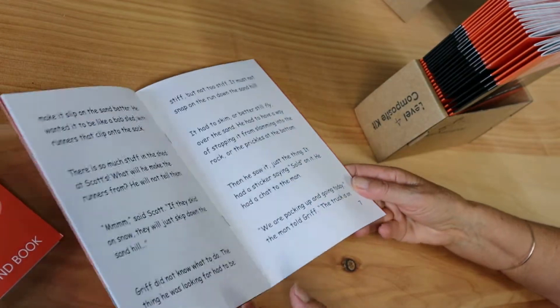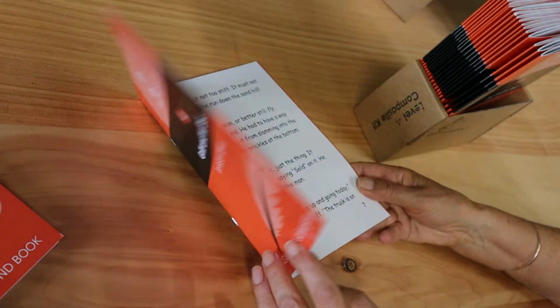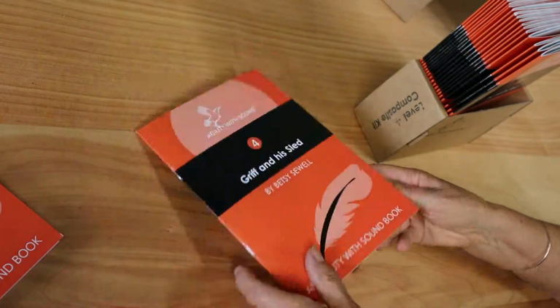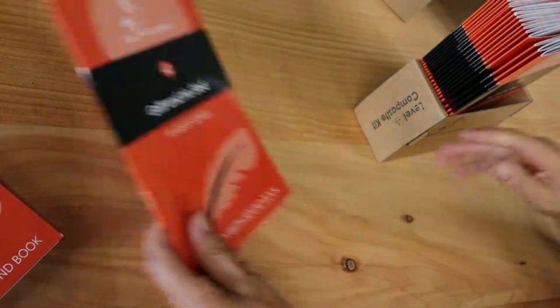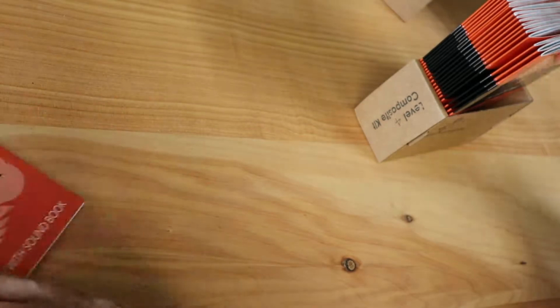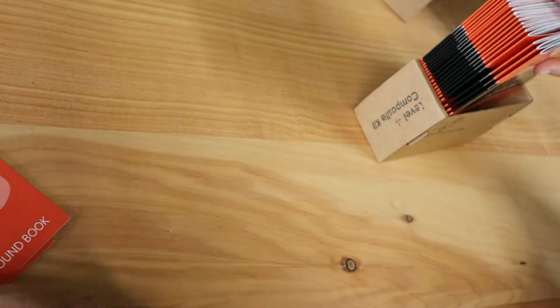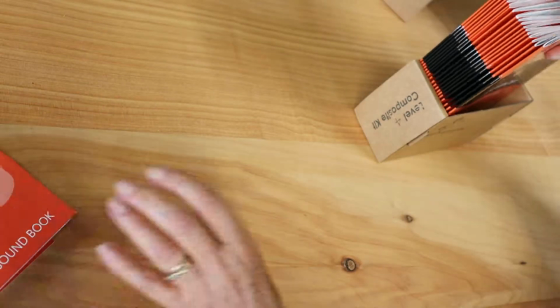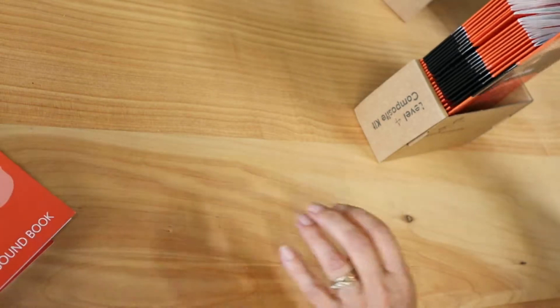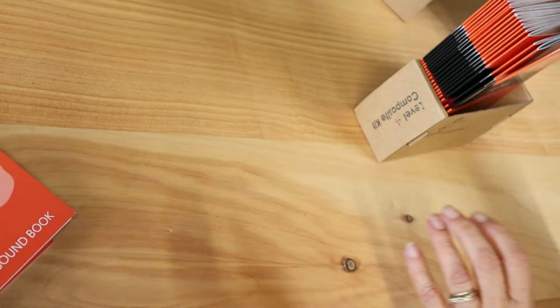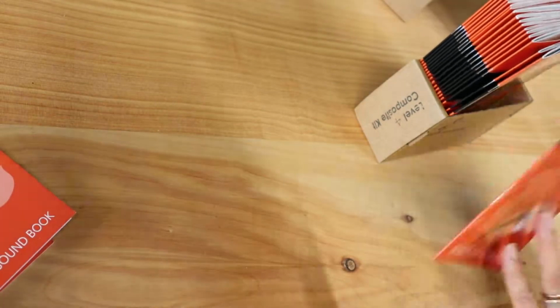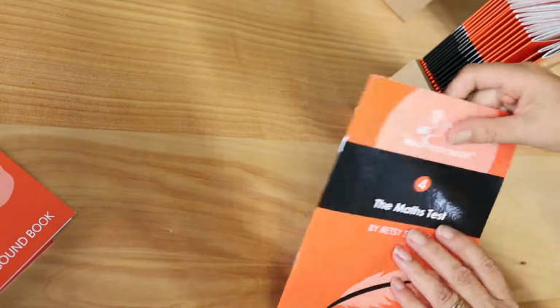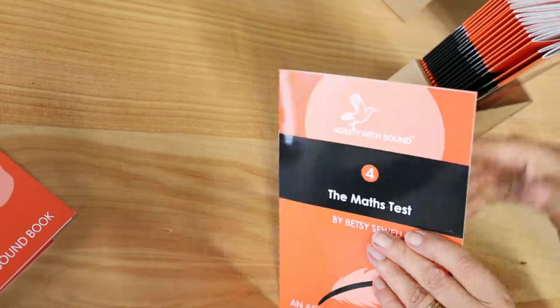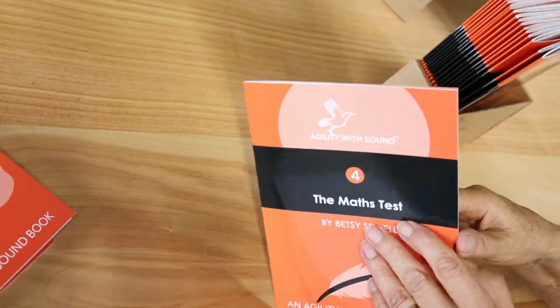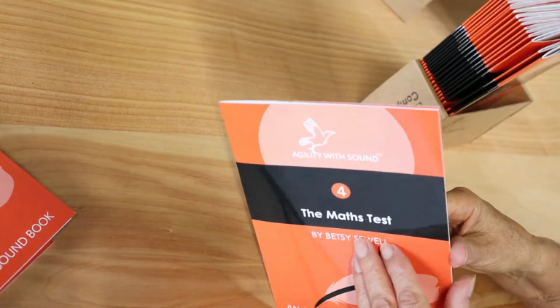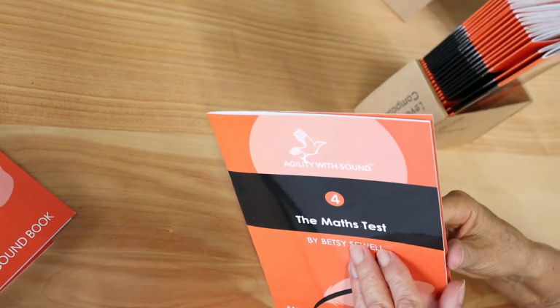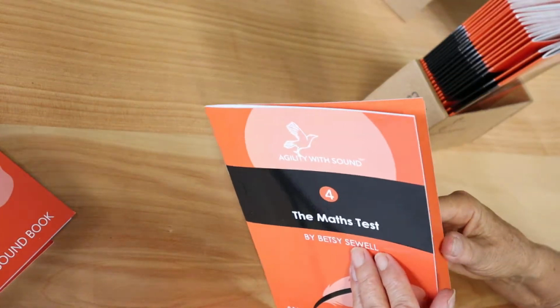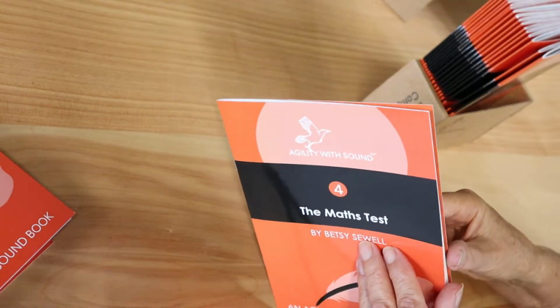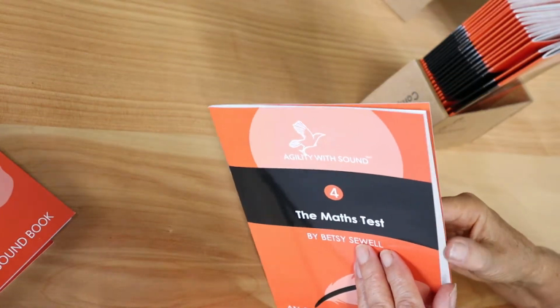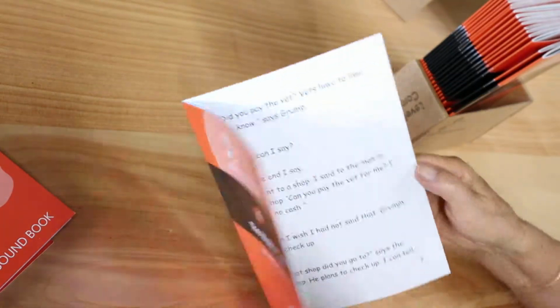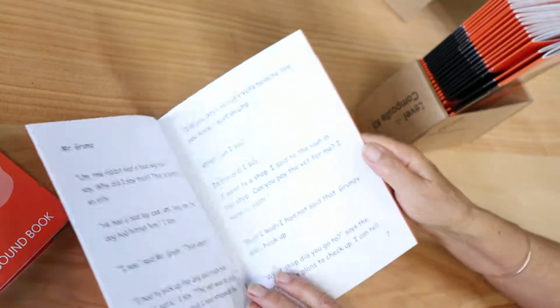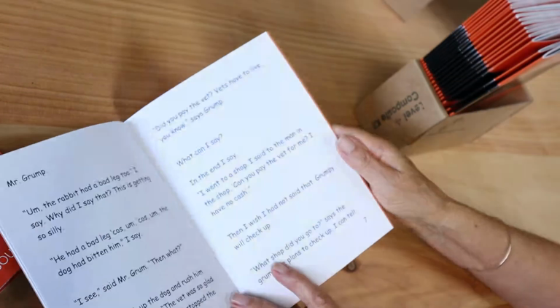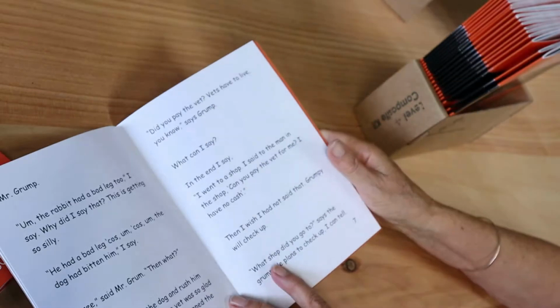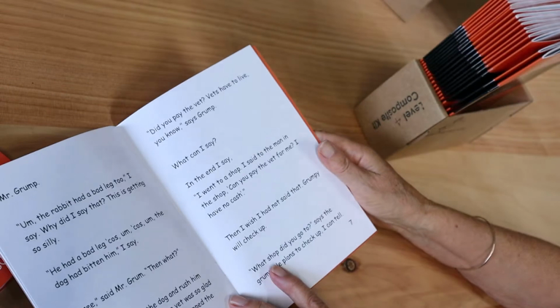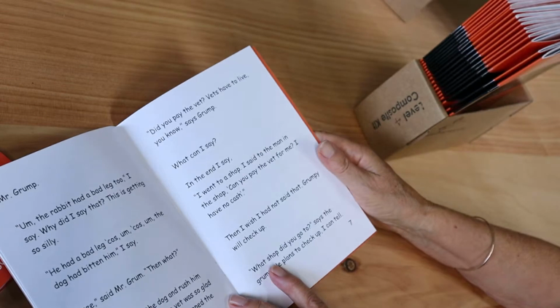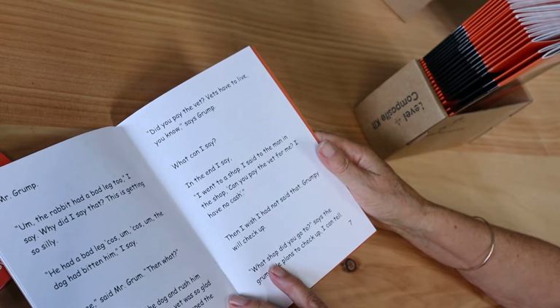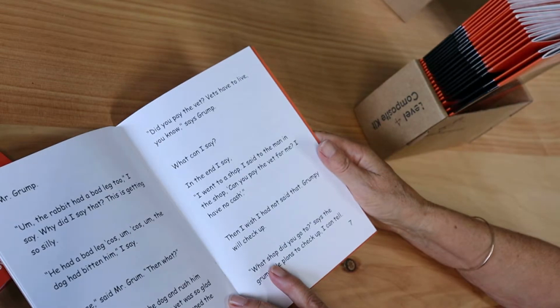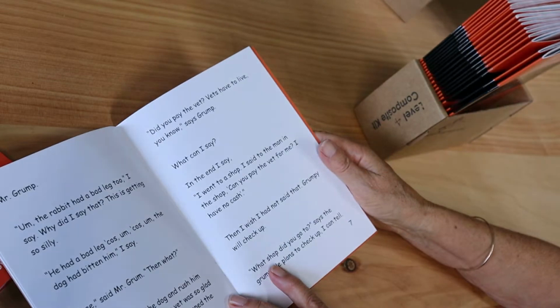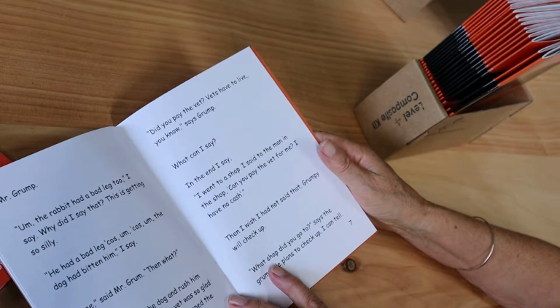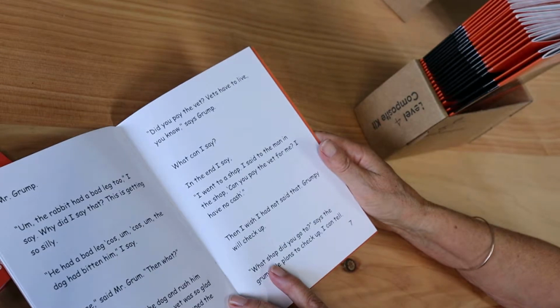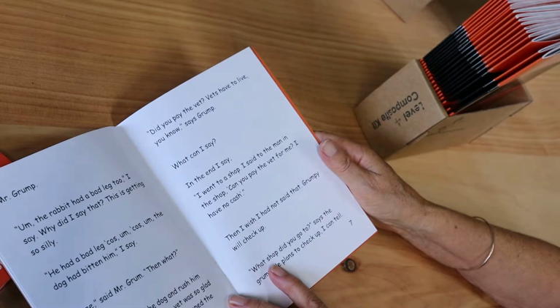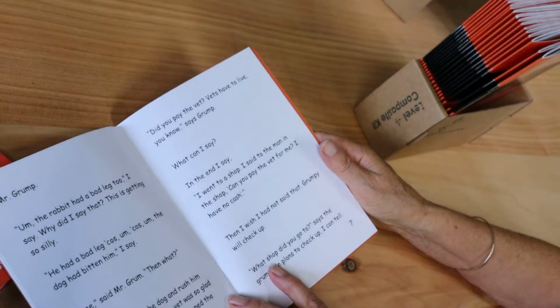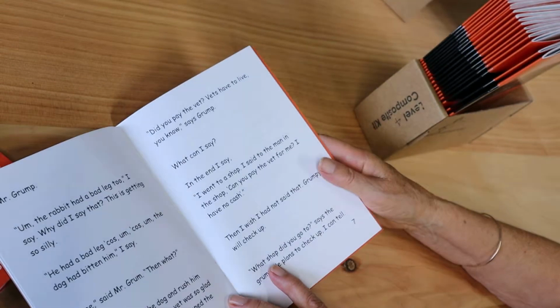This one is another favourite about a child who gets himself into a tangle of lies in an attempt to get out of doing the maths test.